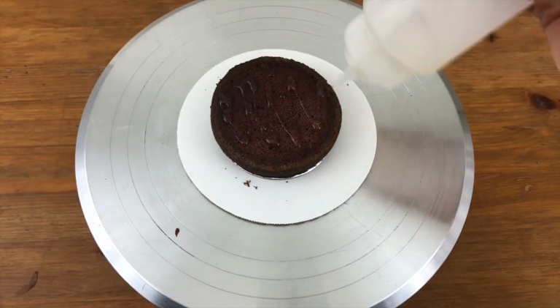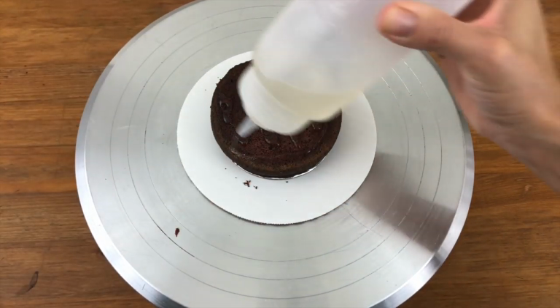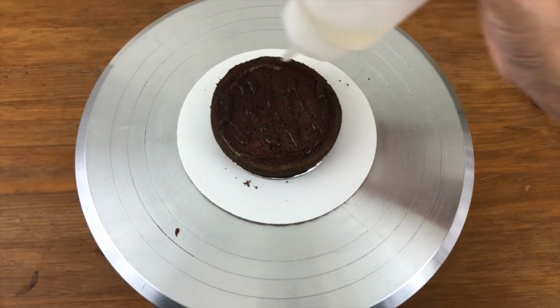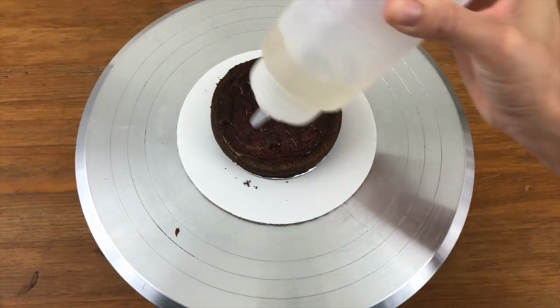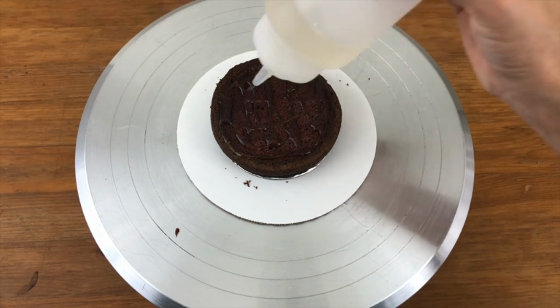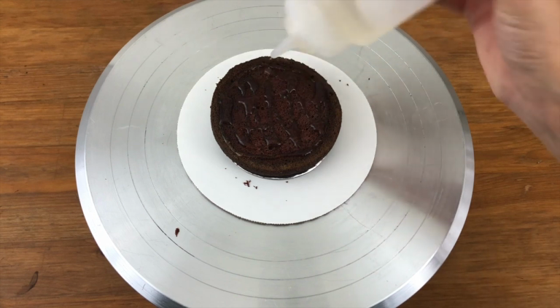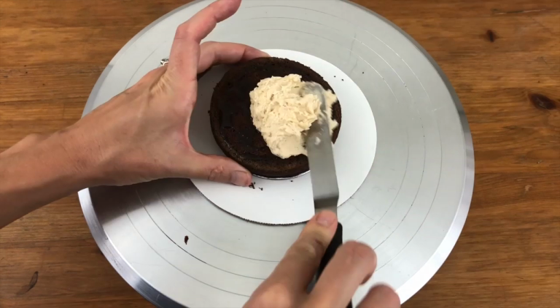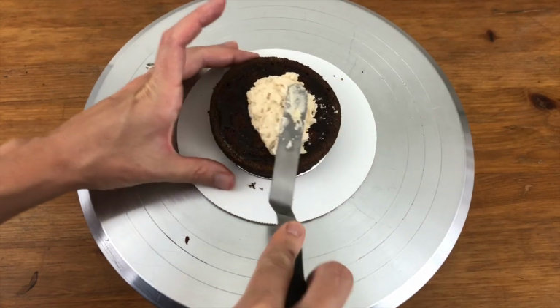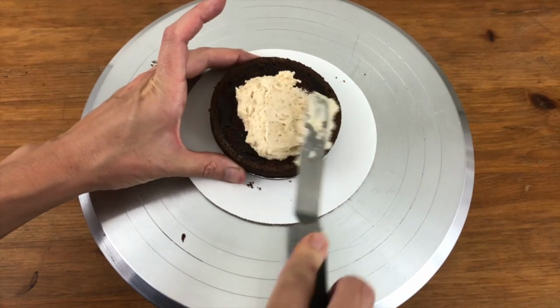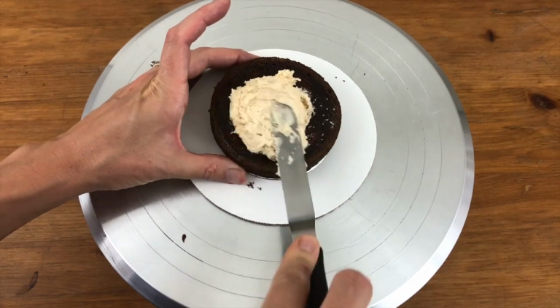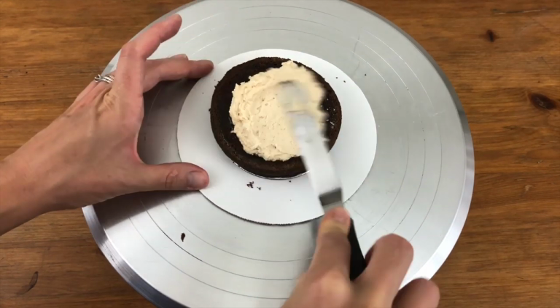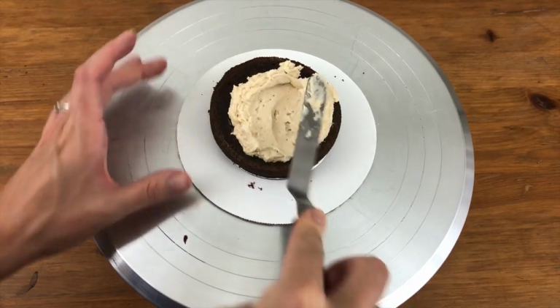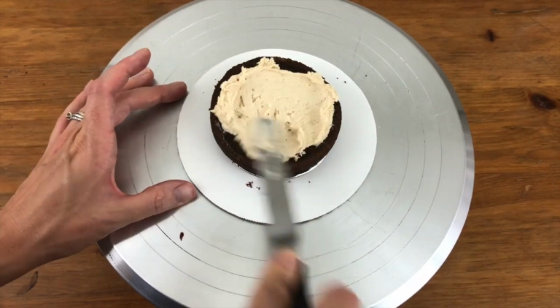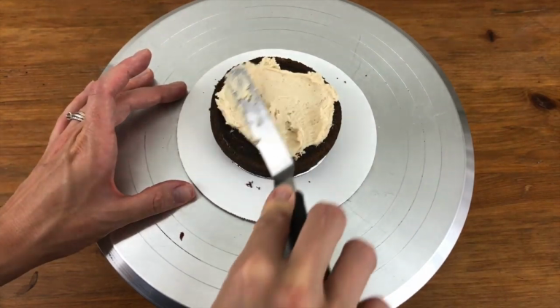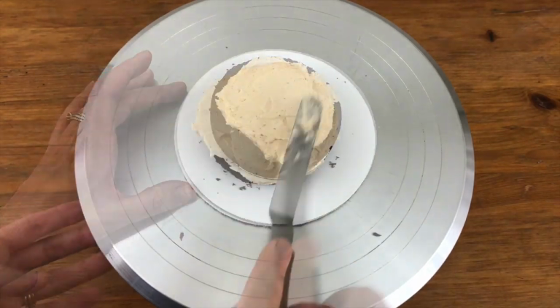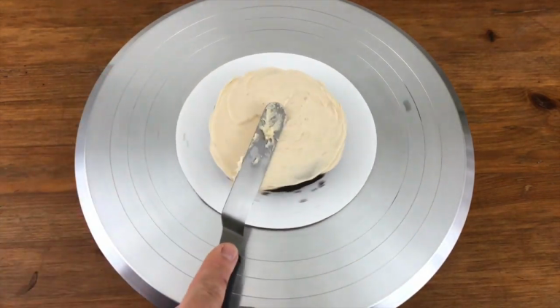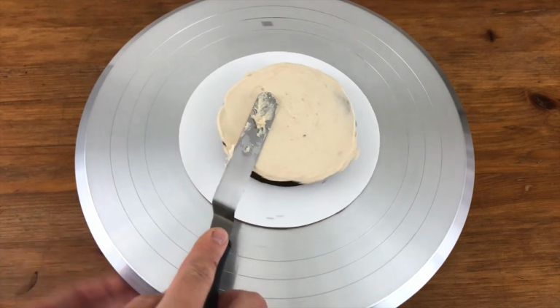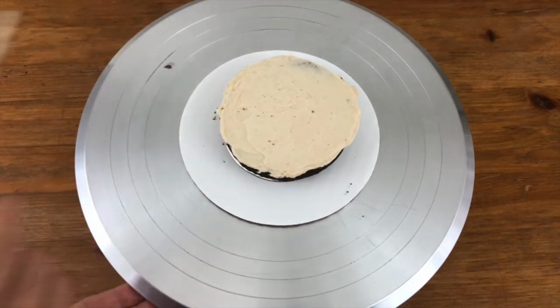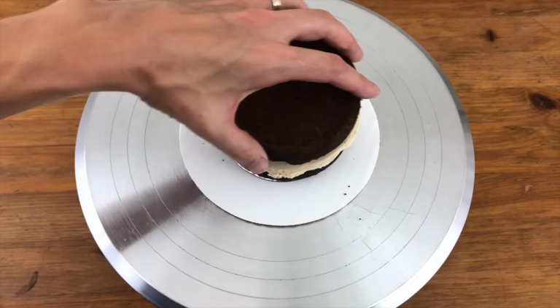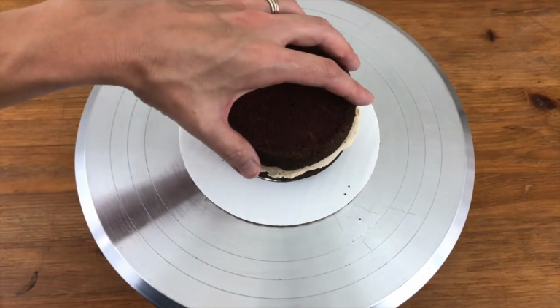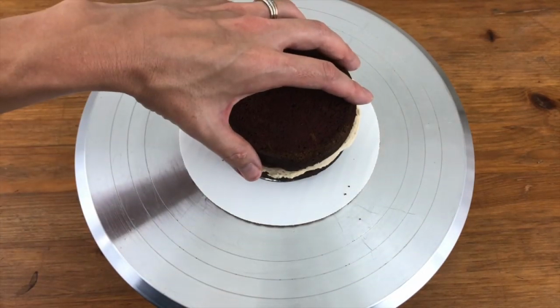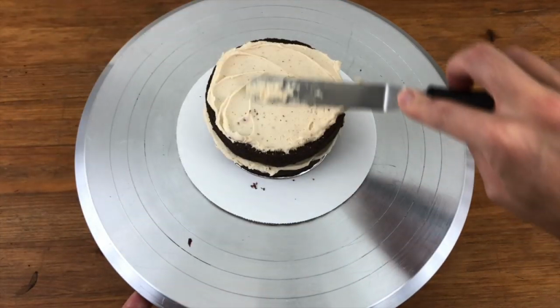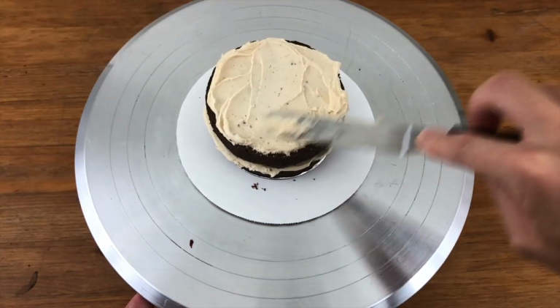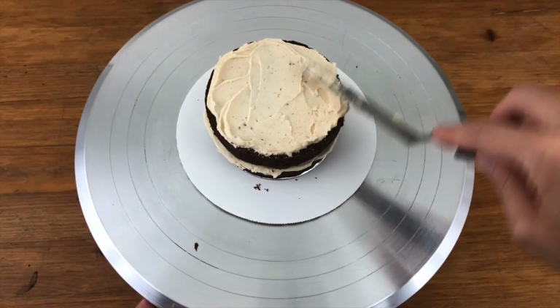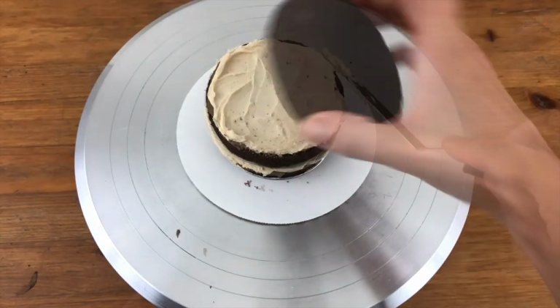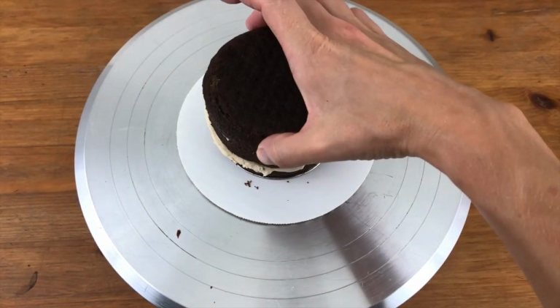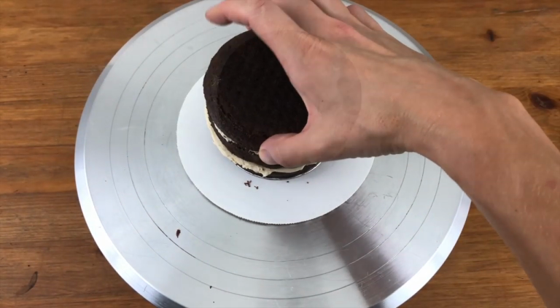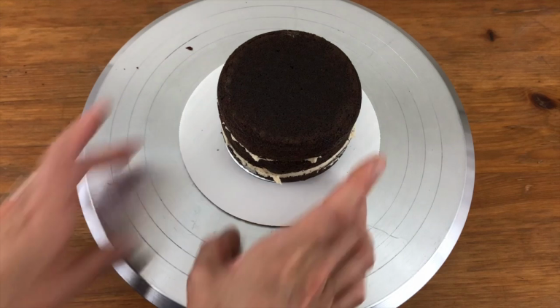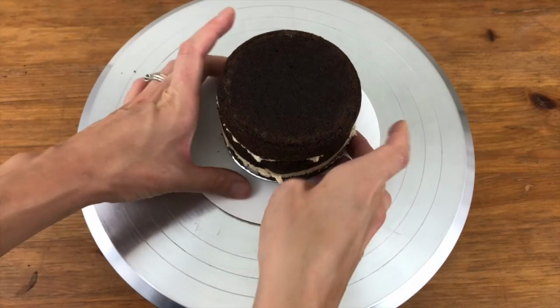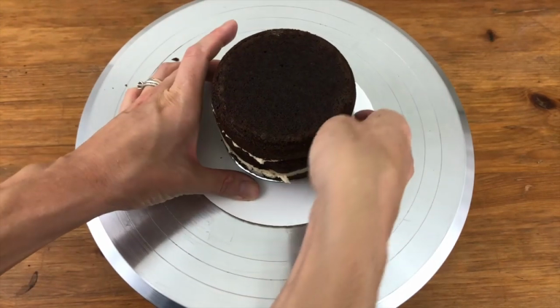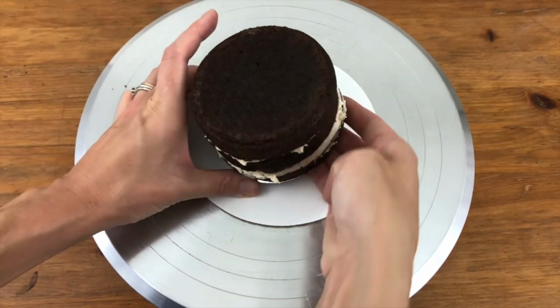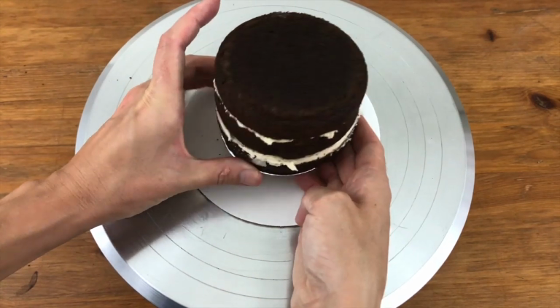That step is optional. I'm spreading a layer of frosting onto the cake — this is peanut butter buttercream — and then putting the next layer of cake on top. Another layer of frosting, more cake, and that'll be my first cake ready.